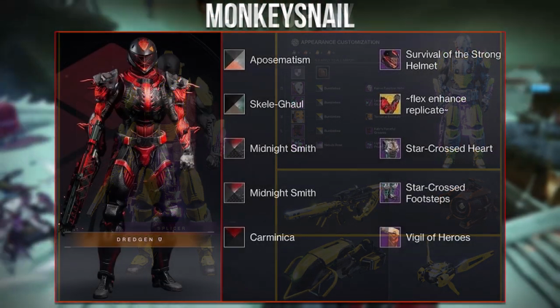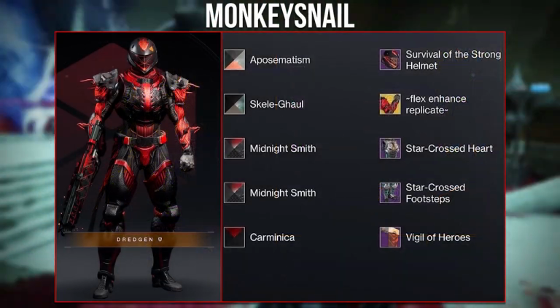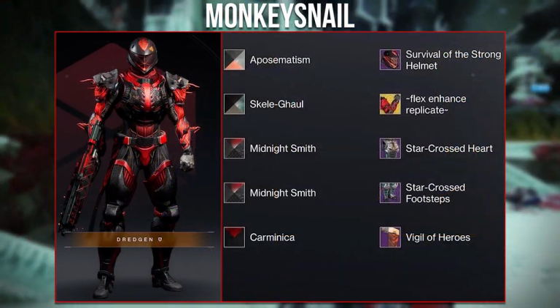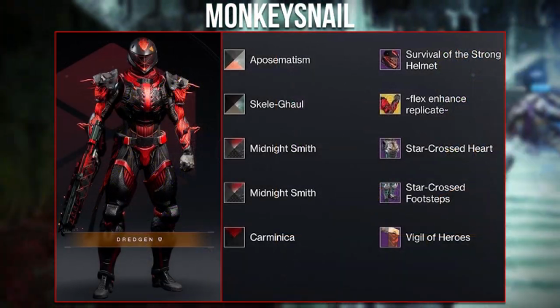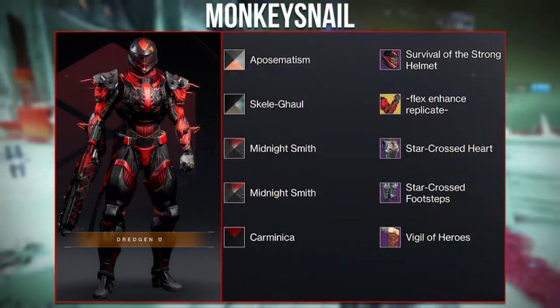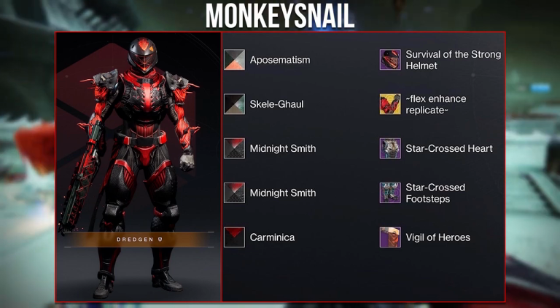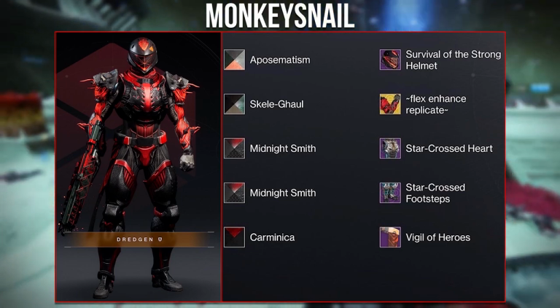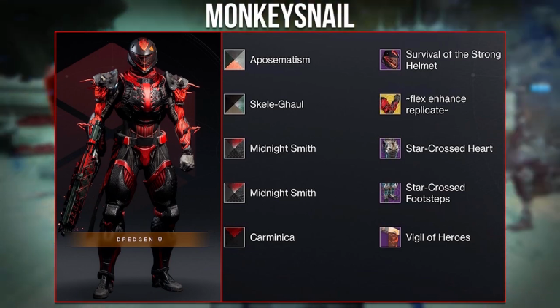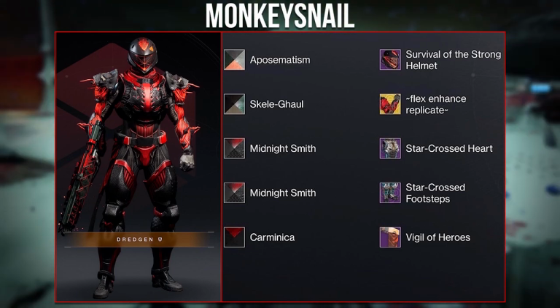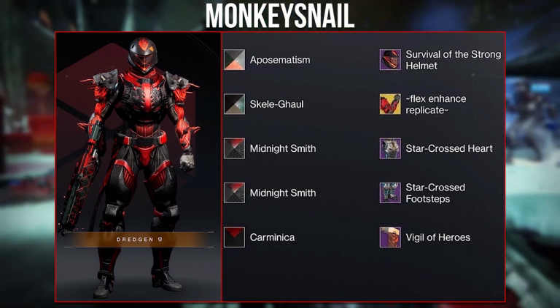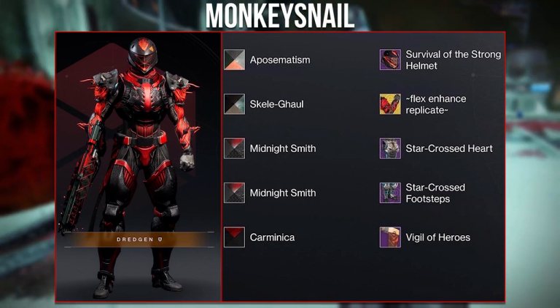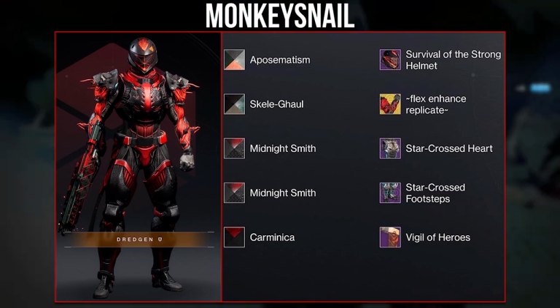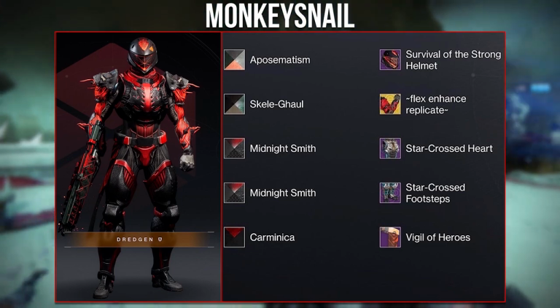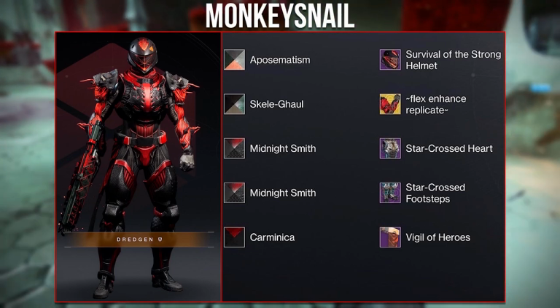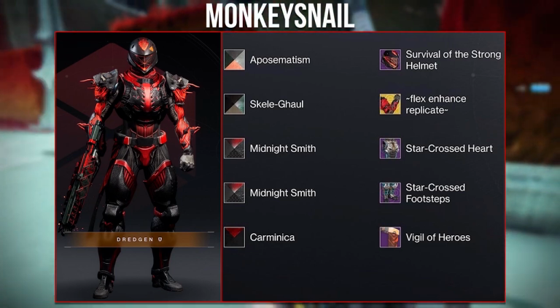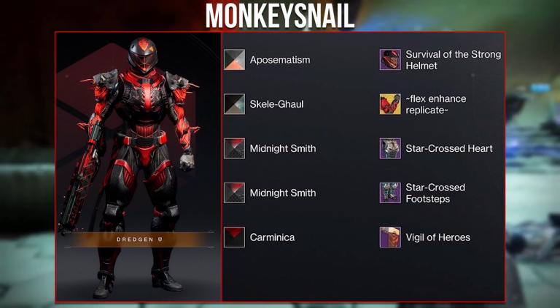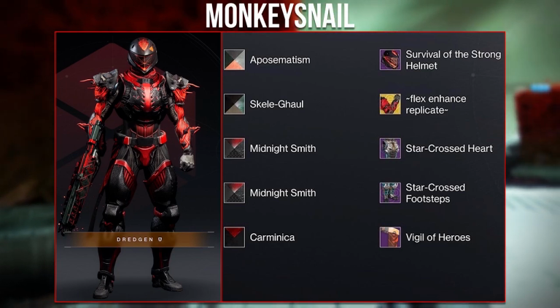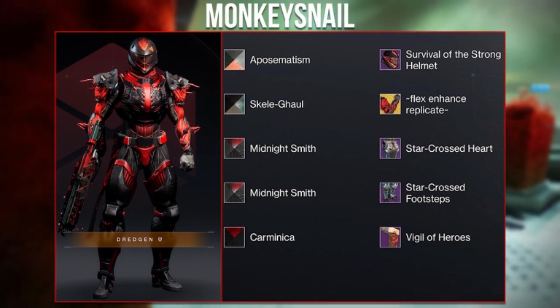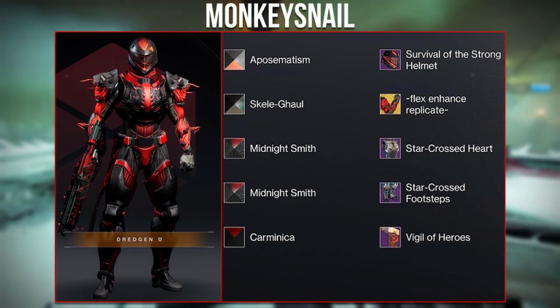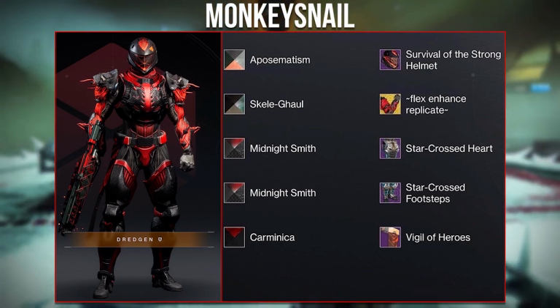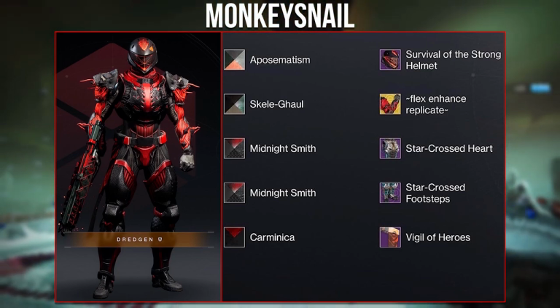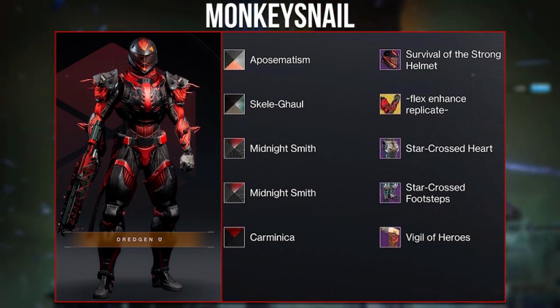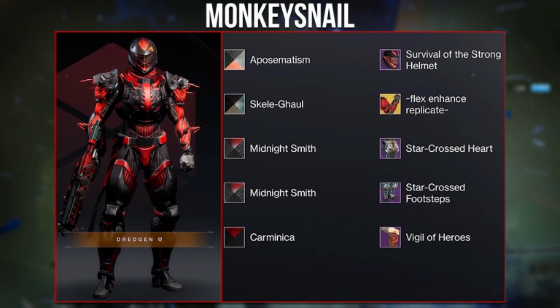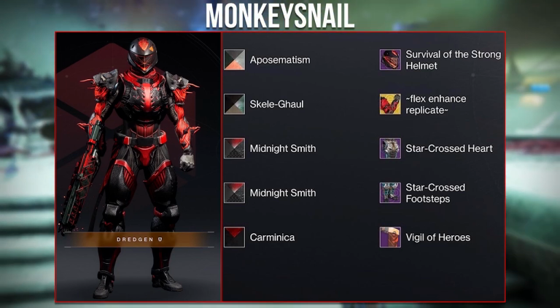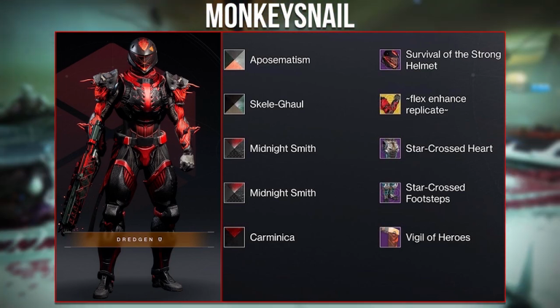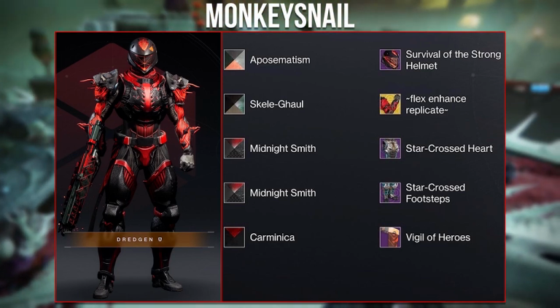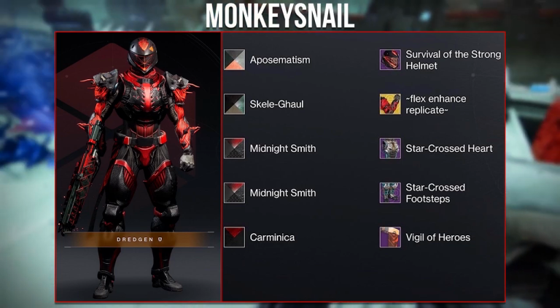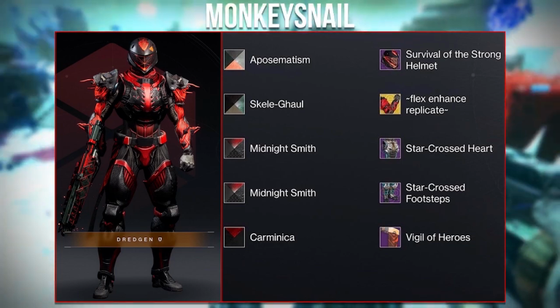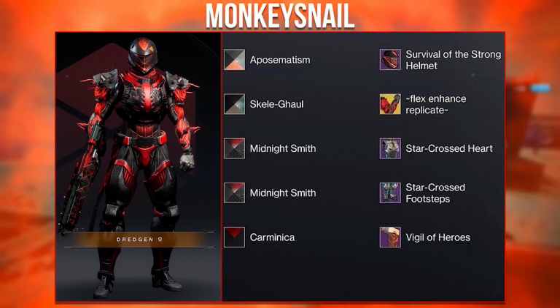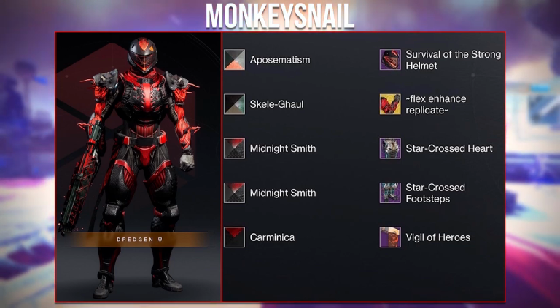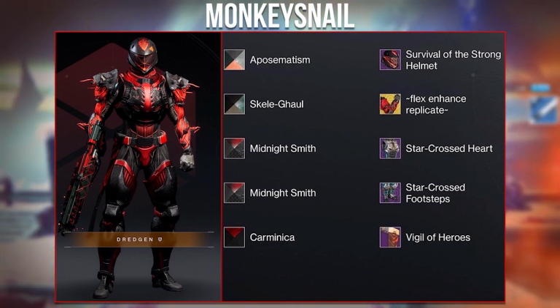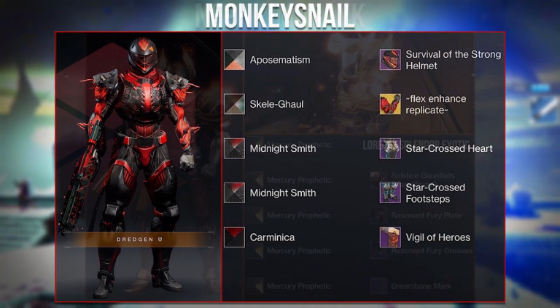Then we have another set from Monkey Snail — their SIVA Titan. They actually won the Guardian Games competition as well, hence why they're featured again. The whole set looks awesome with the new Guardian Games helmet, and the colors all blend really well. It's one of my favourite SIVA Titan sets I've seen.